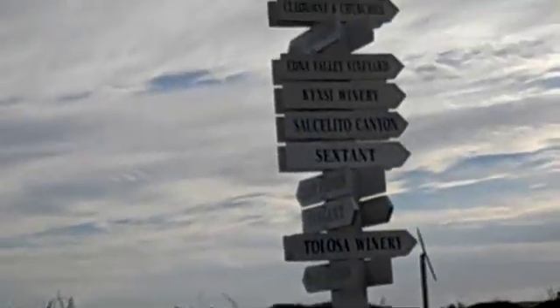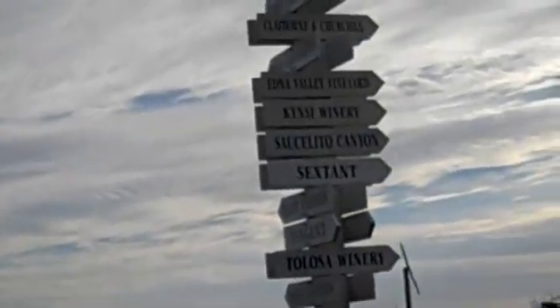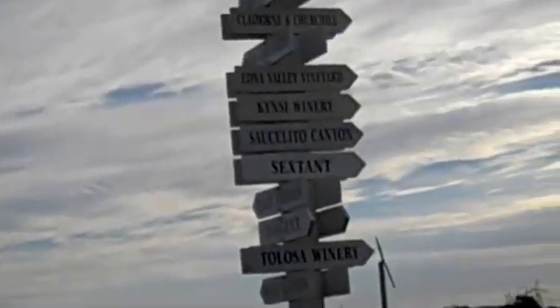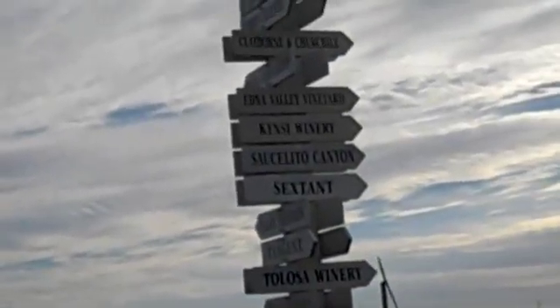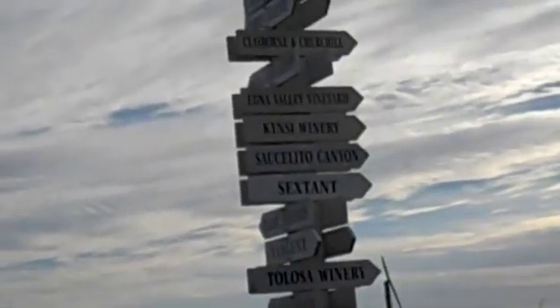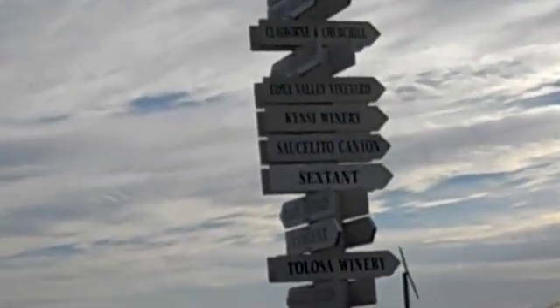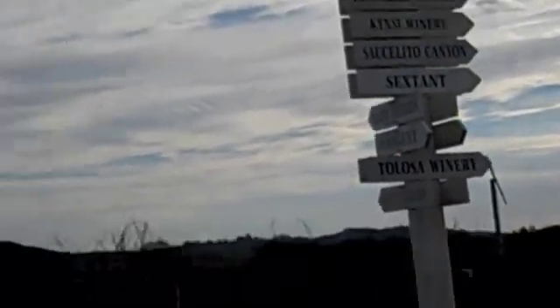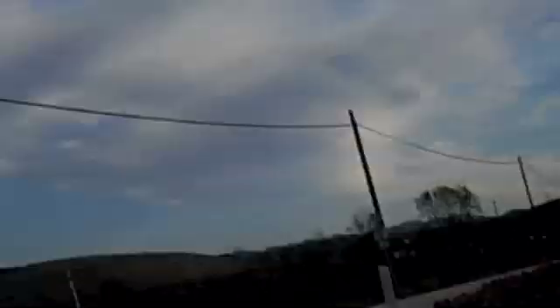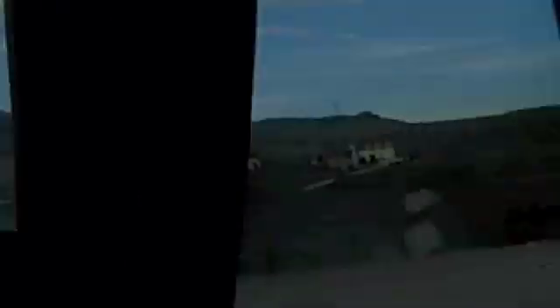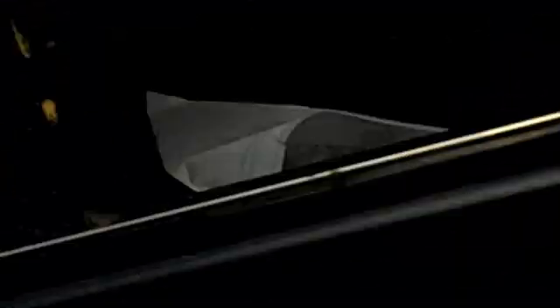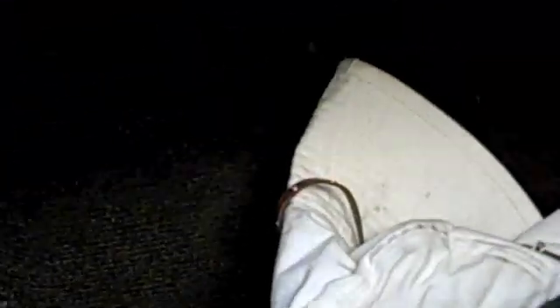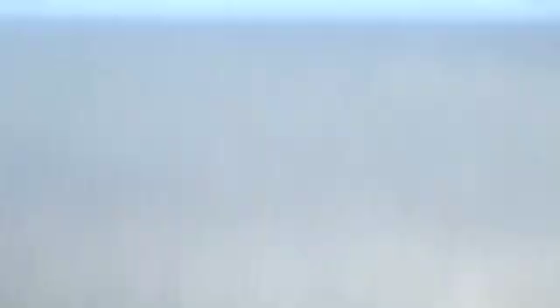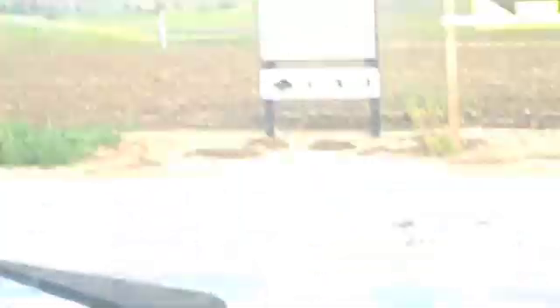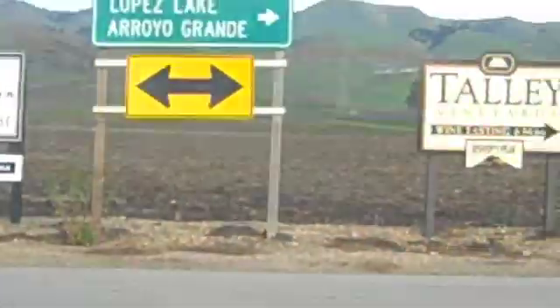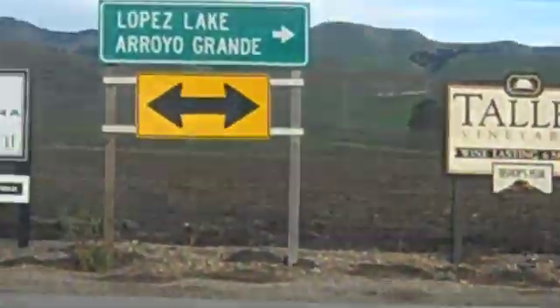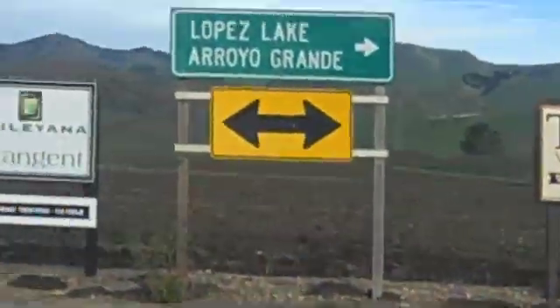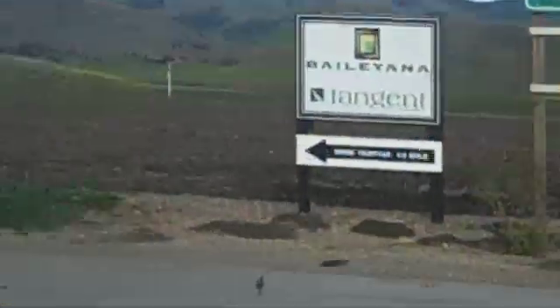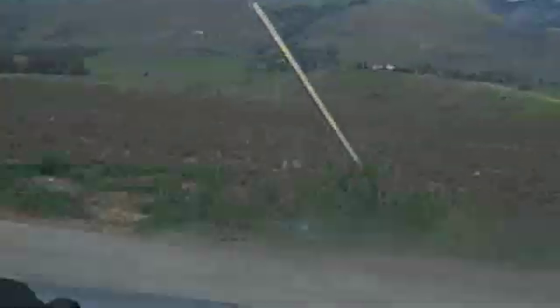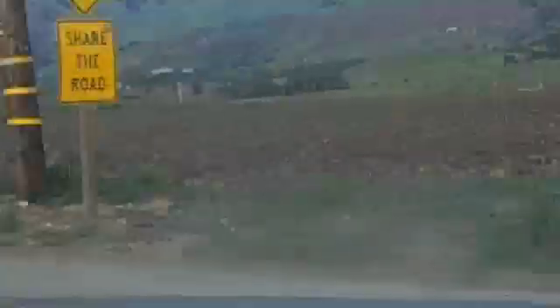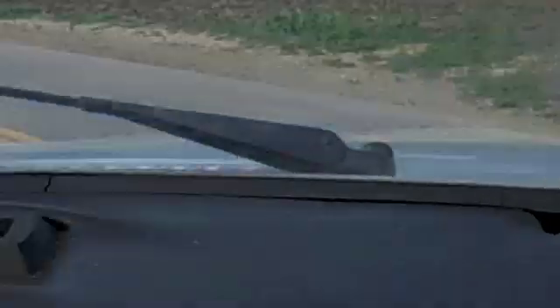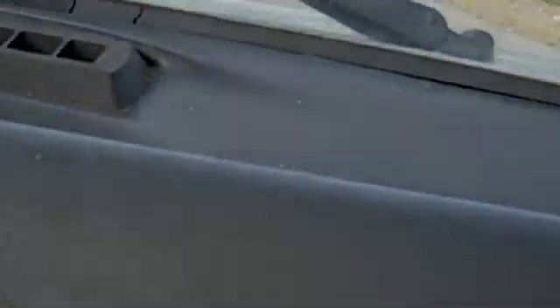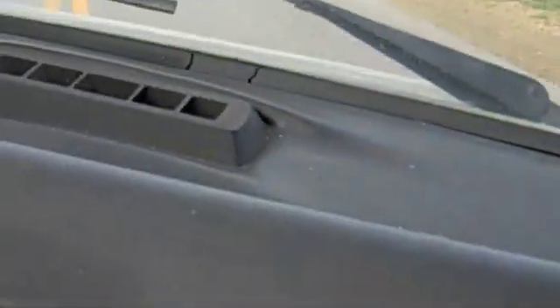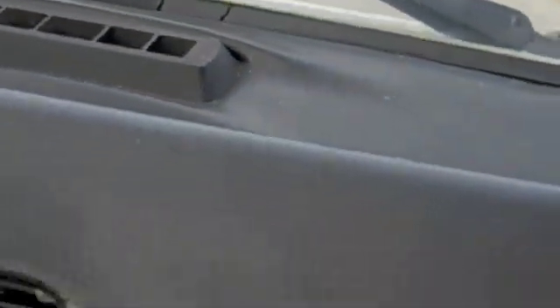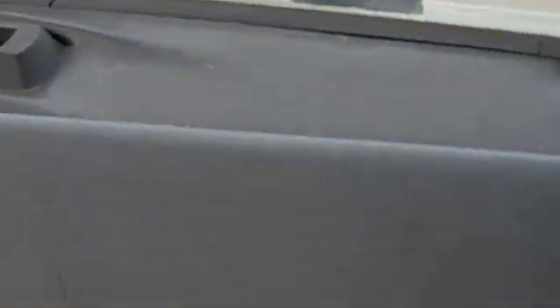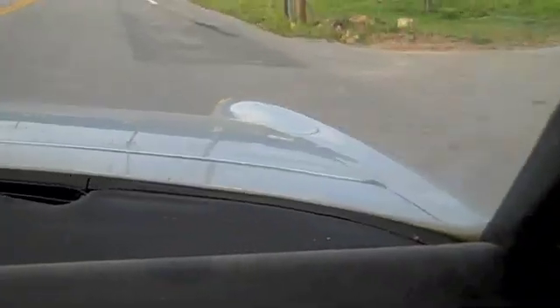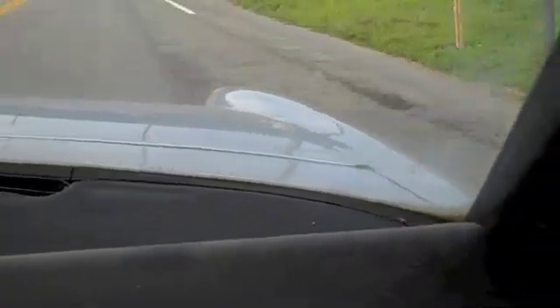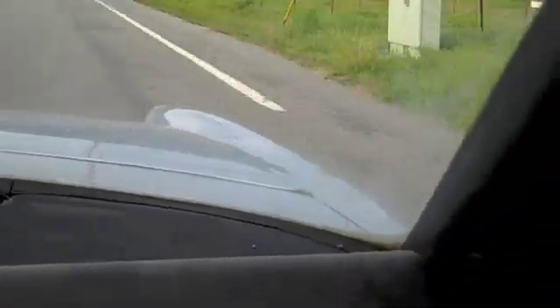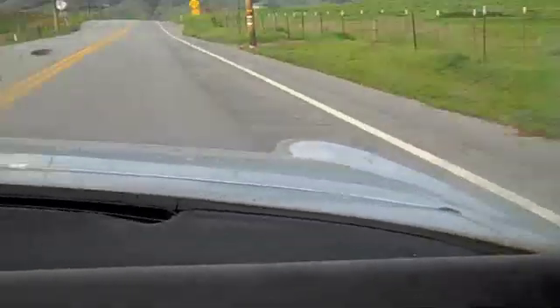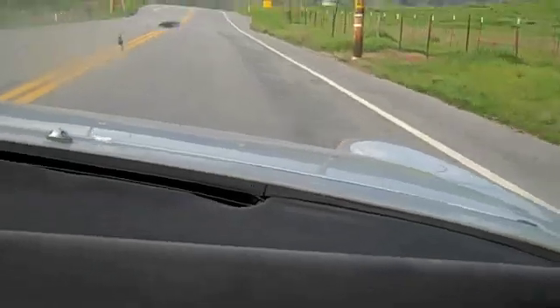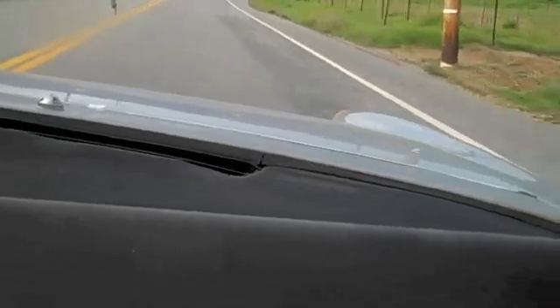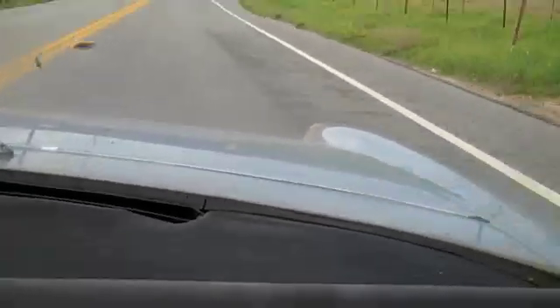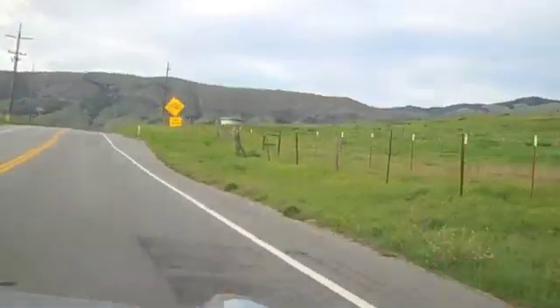You can see signs for all the different wineries in this area. We're cruising at about 50 and I've got someone on my tail.